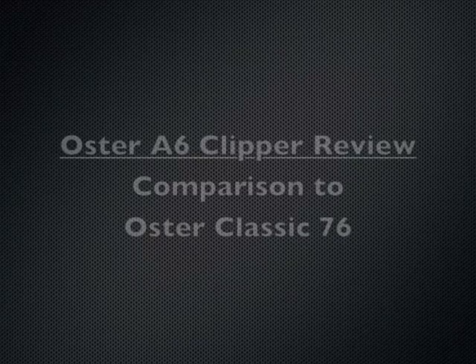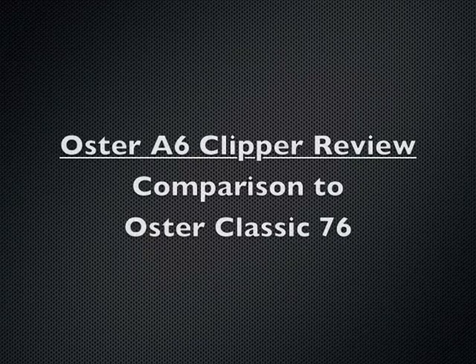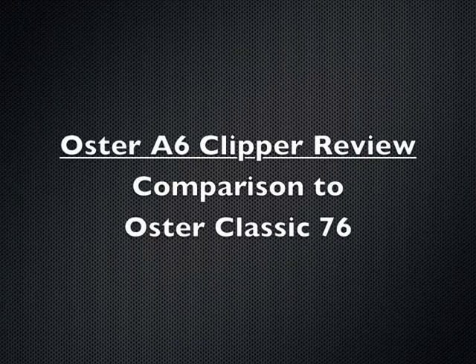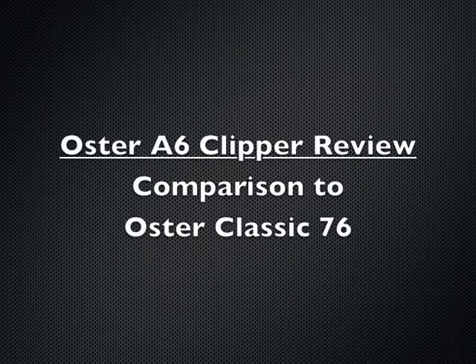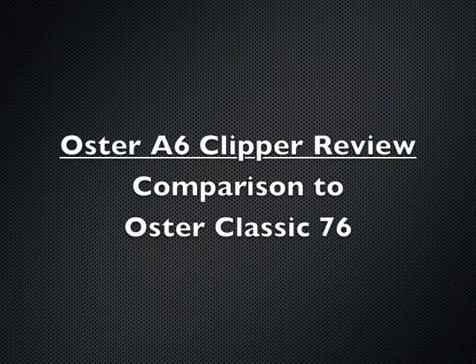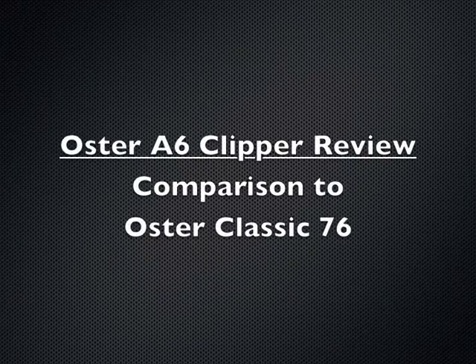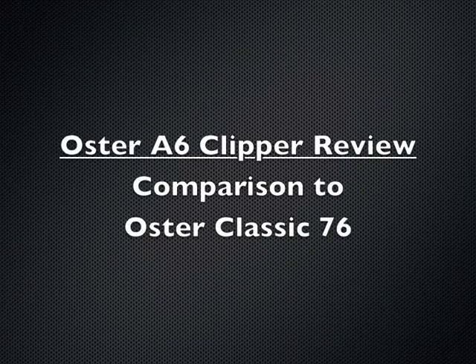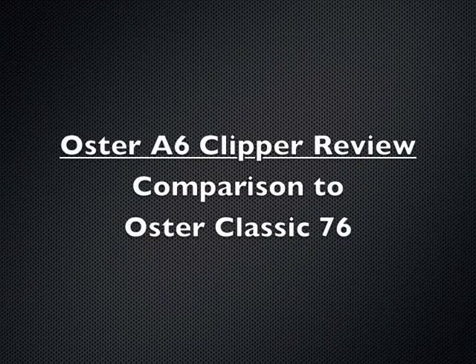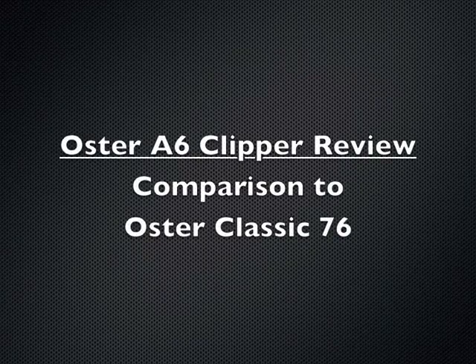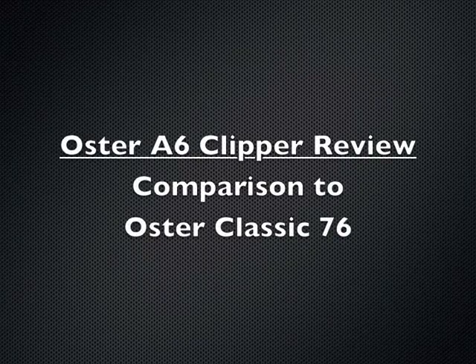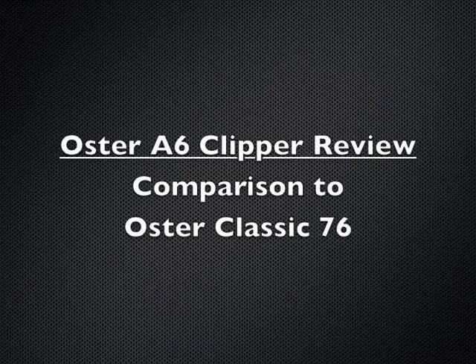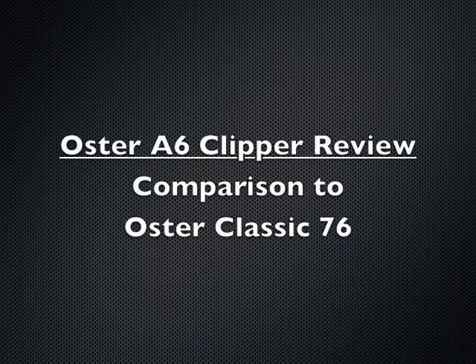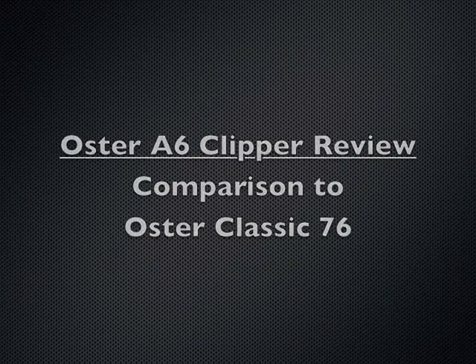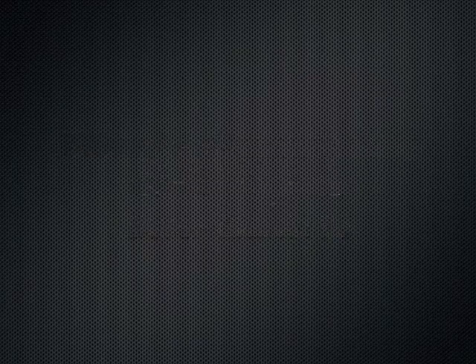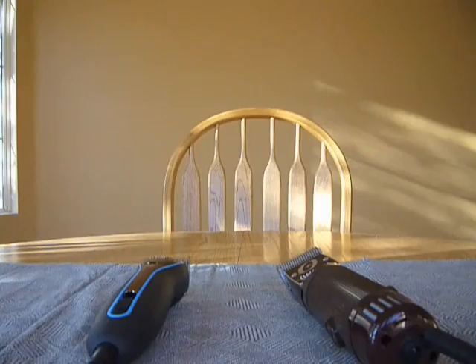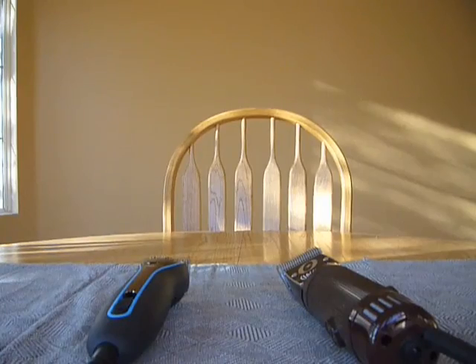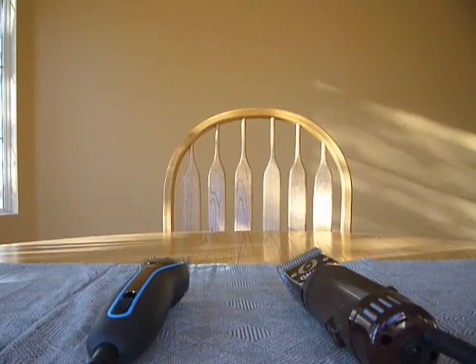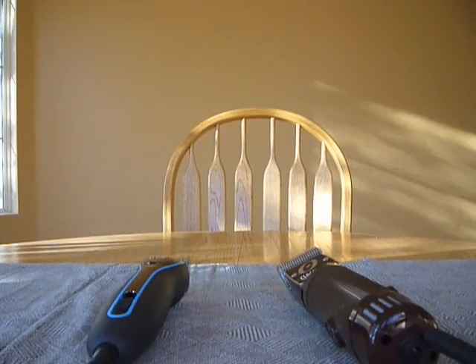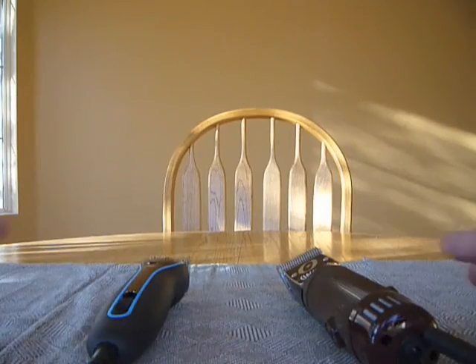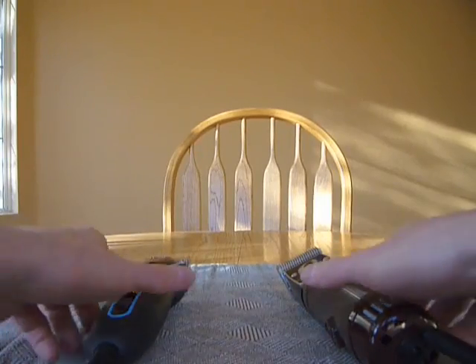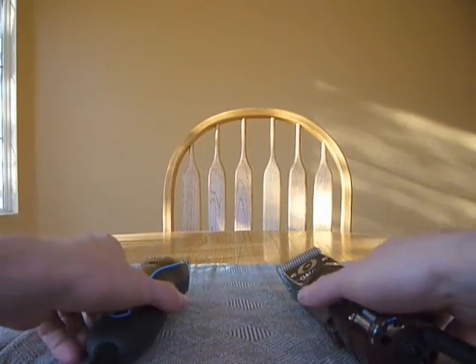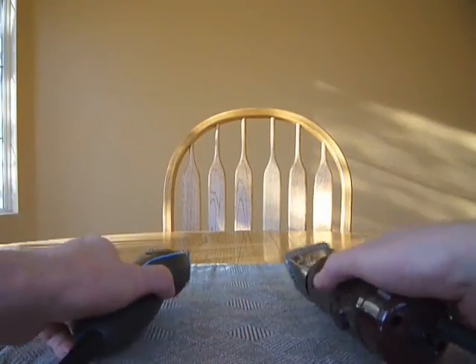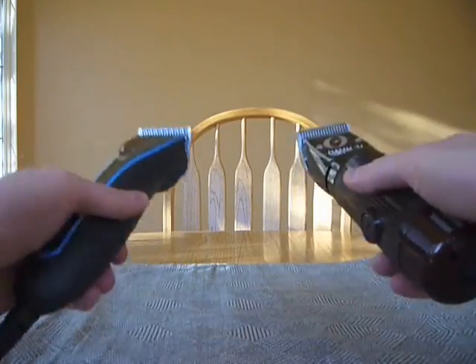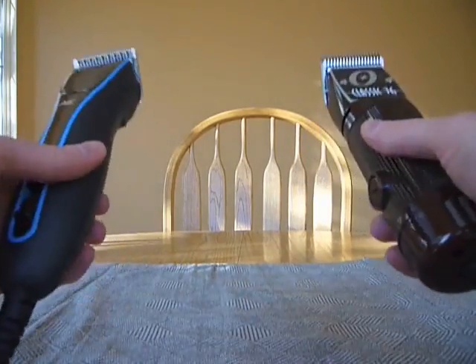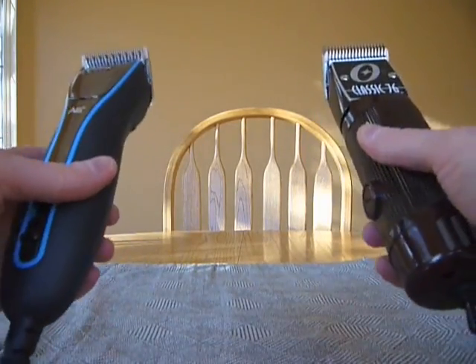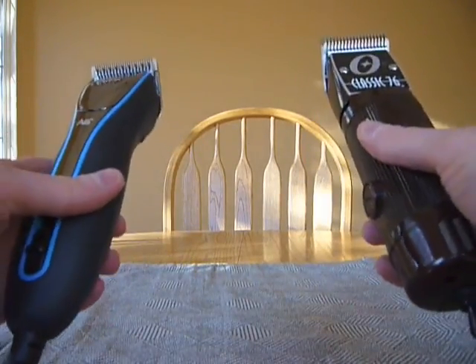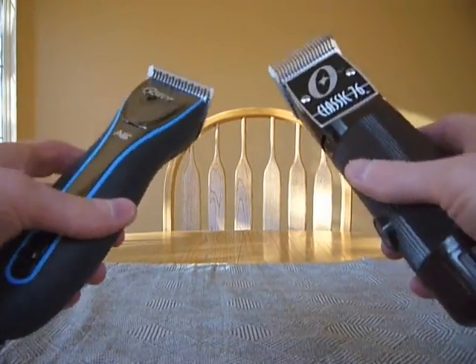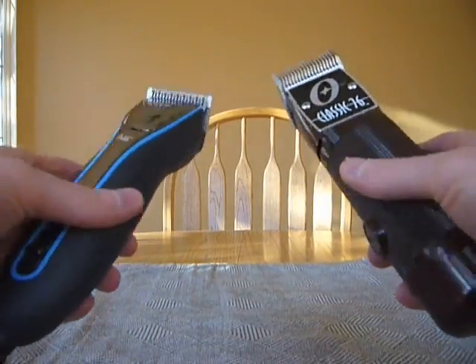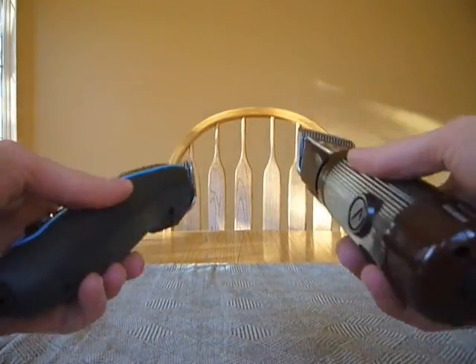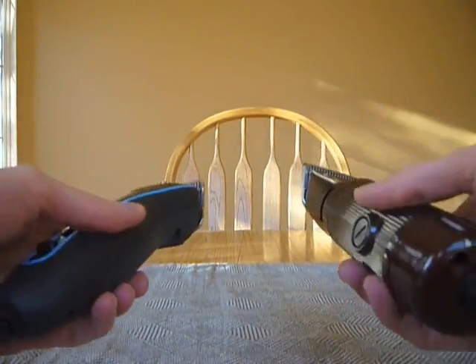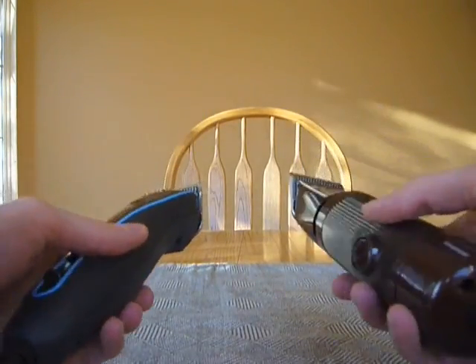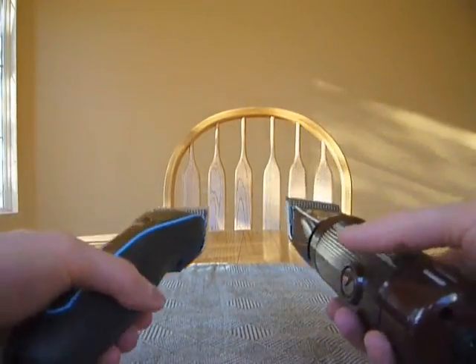Hi everyone. Here's my review of the Oster A6 Clipper. I'd like to compare it against the Classic 76, which is a lot like the A5 version for pet grooming.